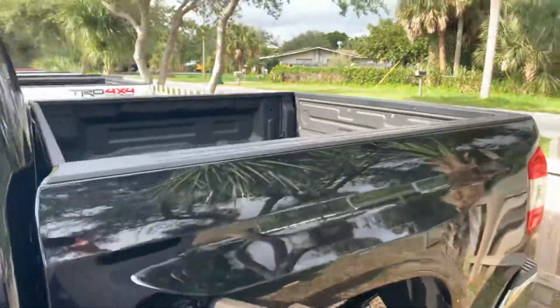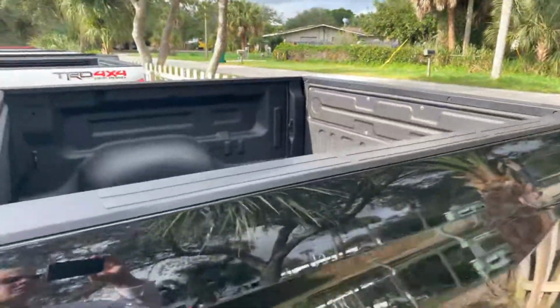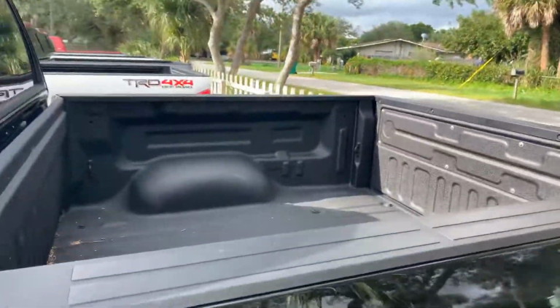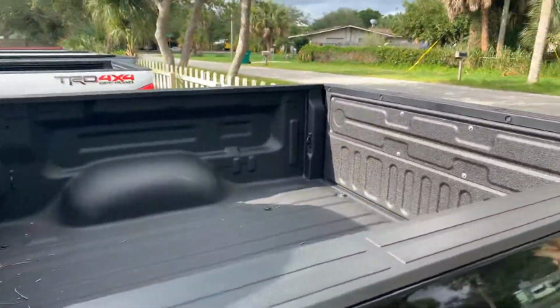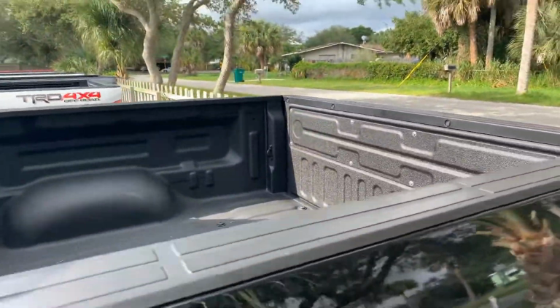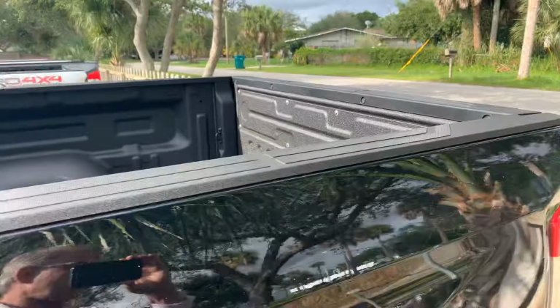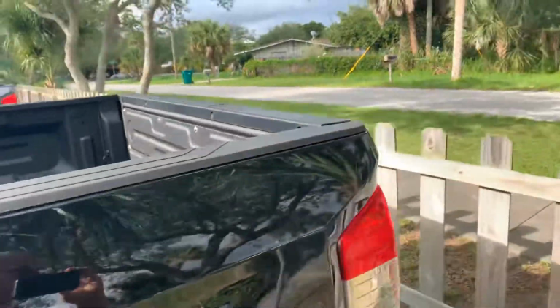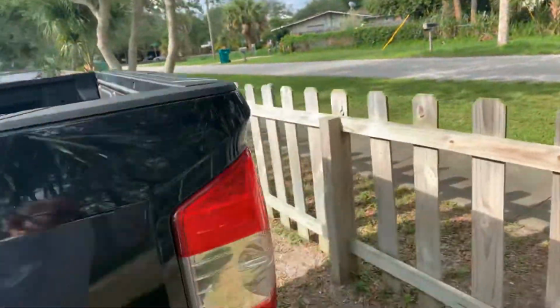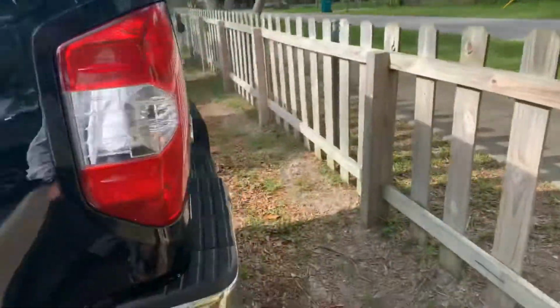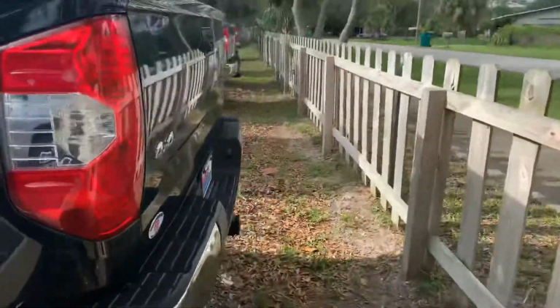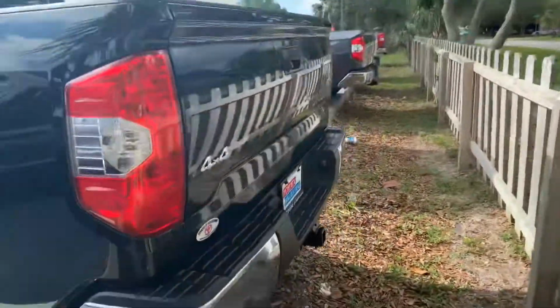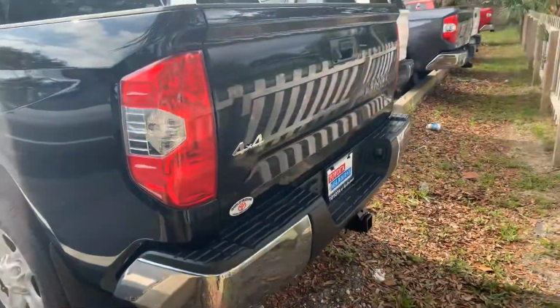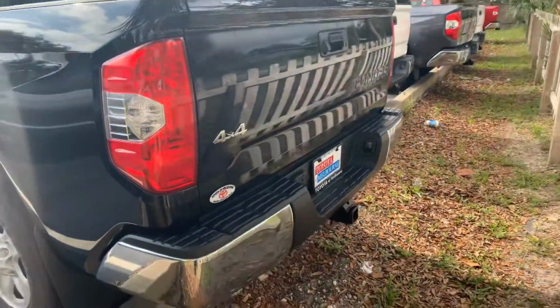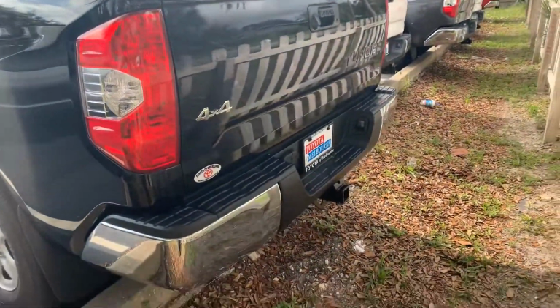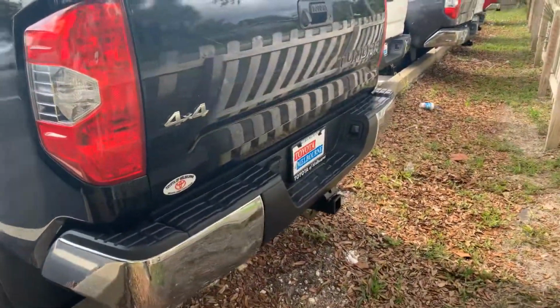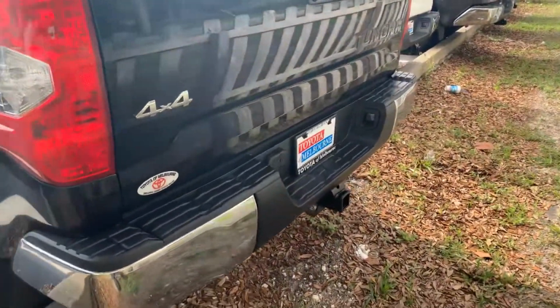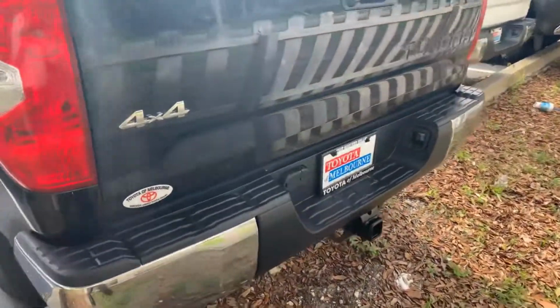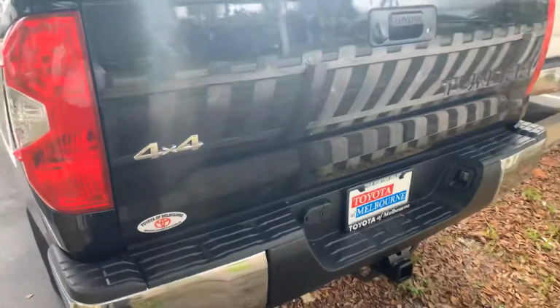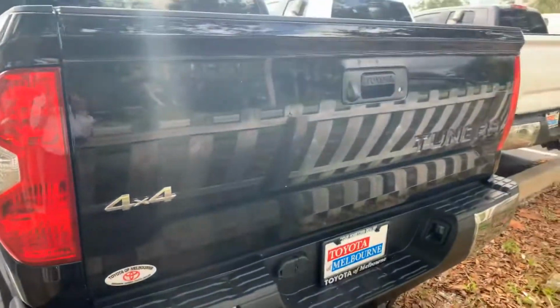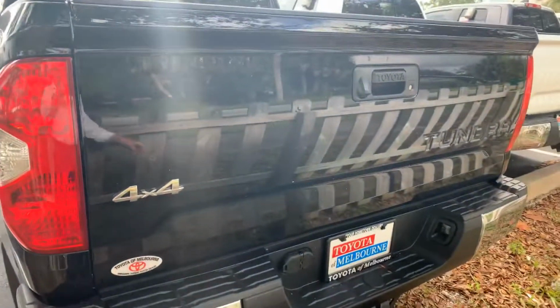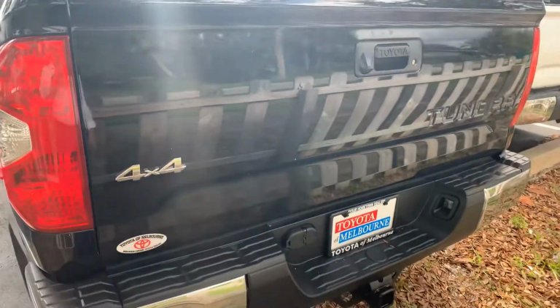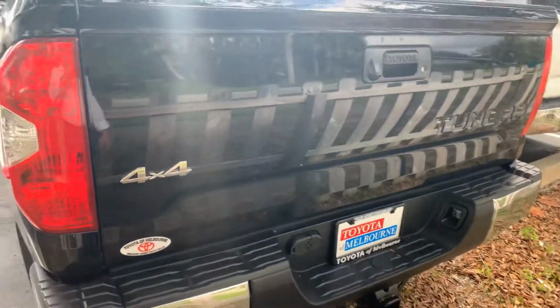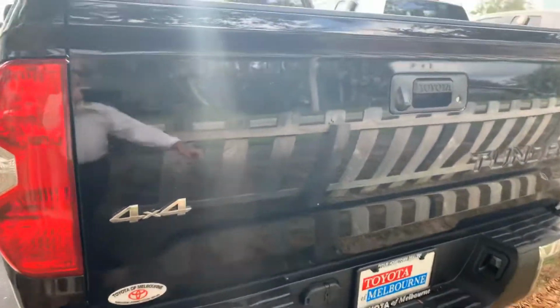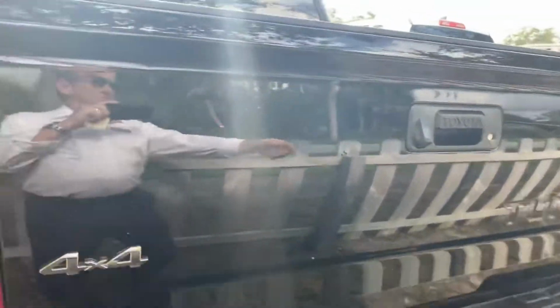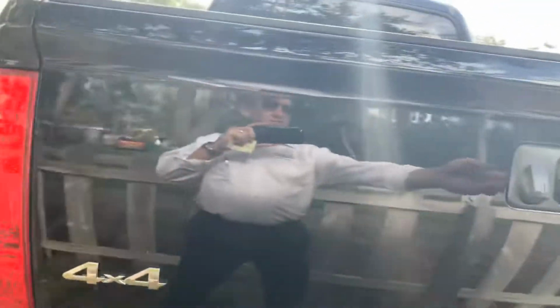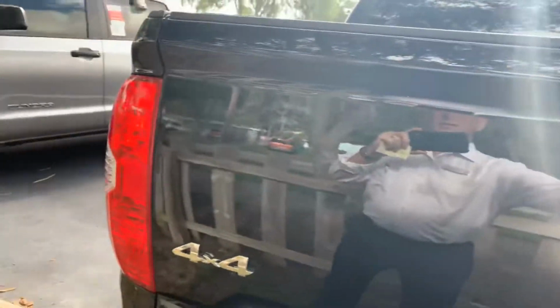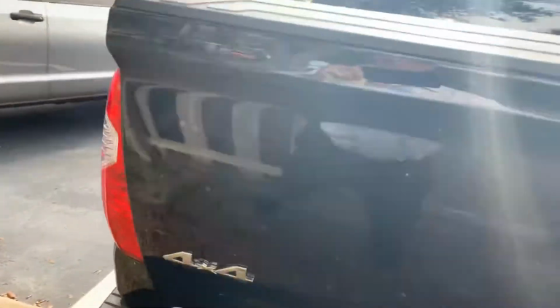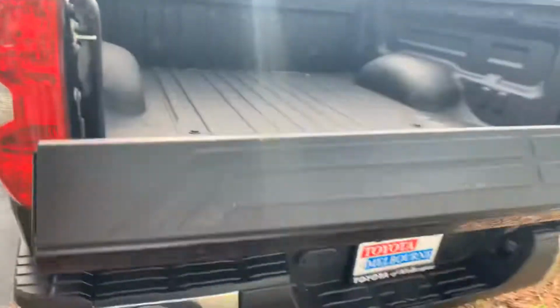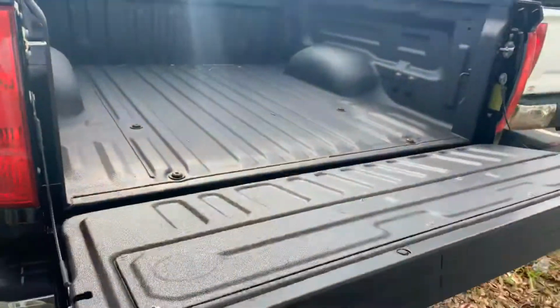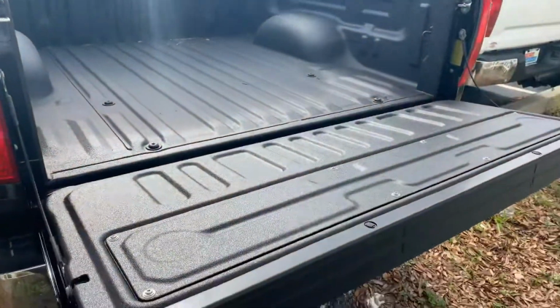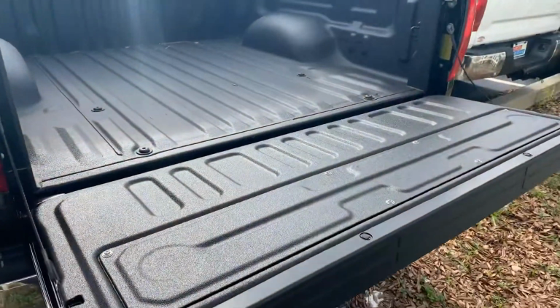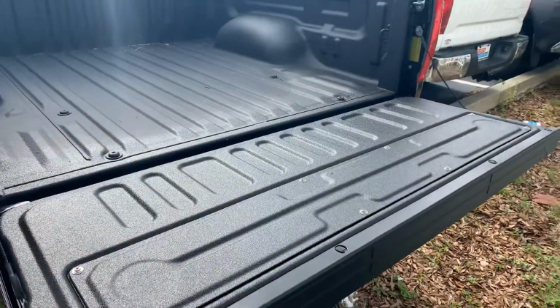We've got a spray-in bed liner we put in there for you. Like all the new Tundras, it does come with an integrated hitch, and the trailer brake setup is already in there — the module is all set up. It also has a soft opening tailgate.